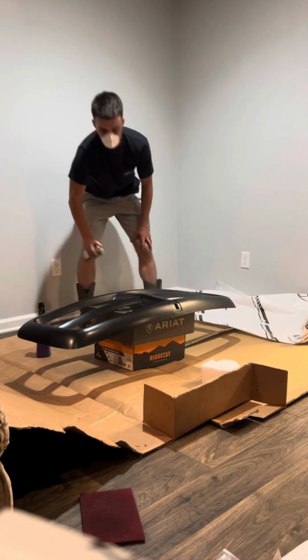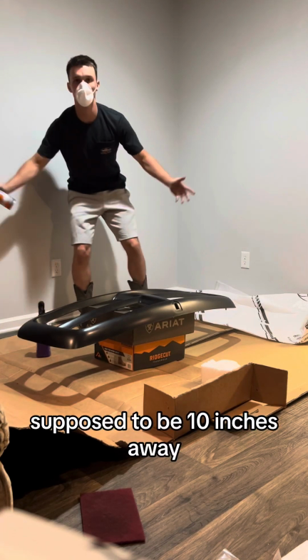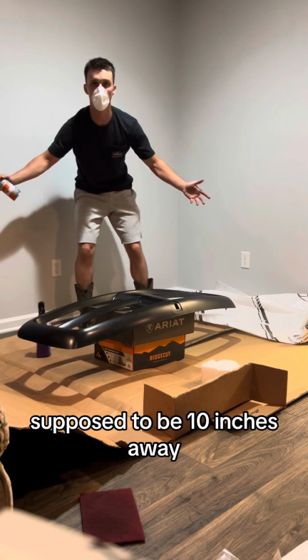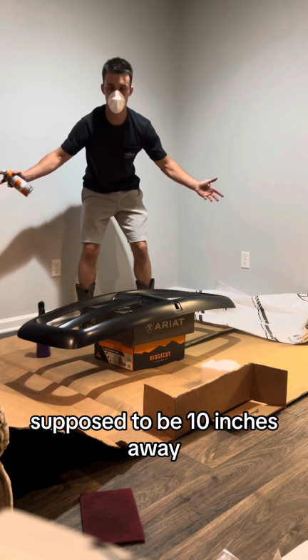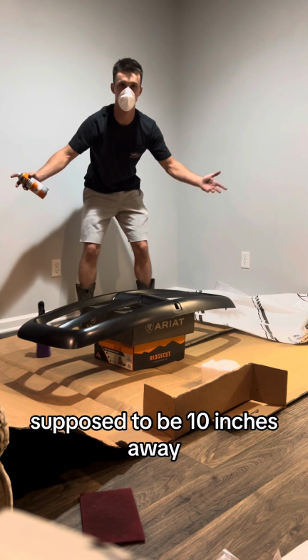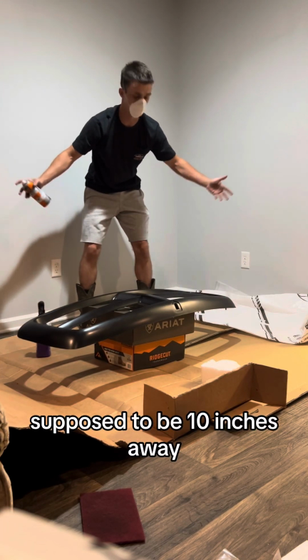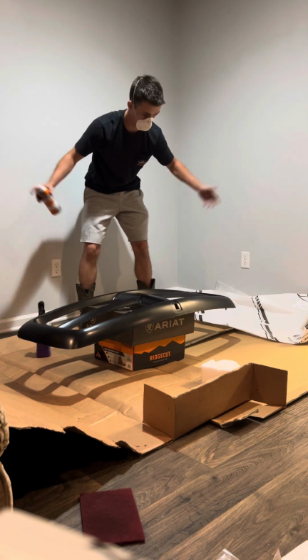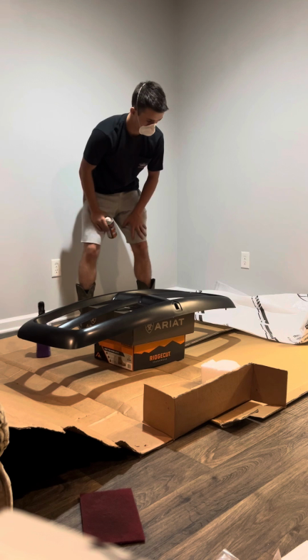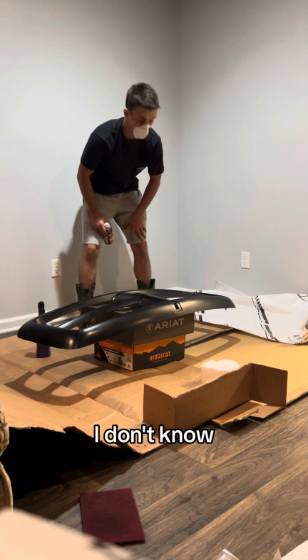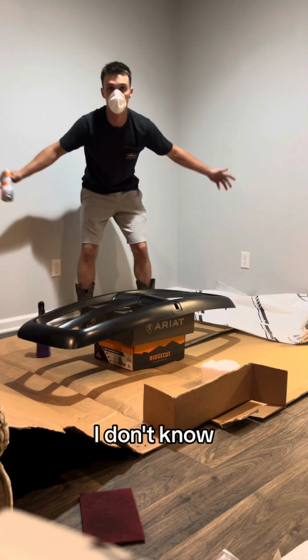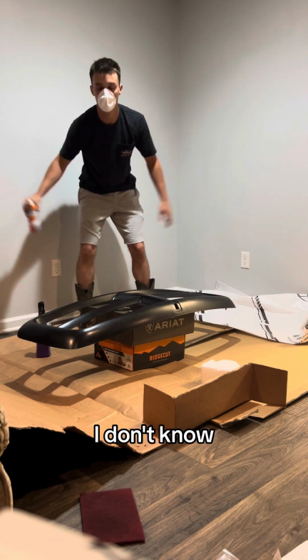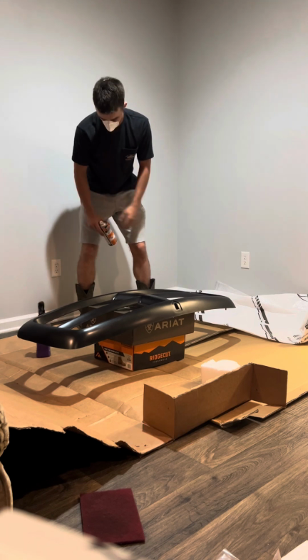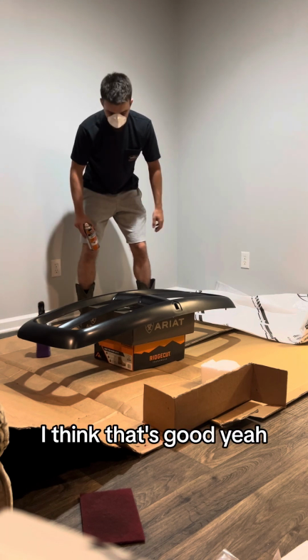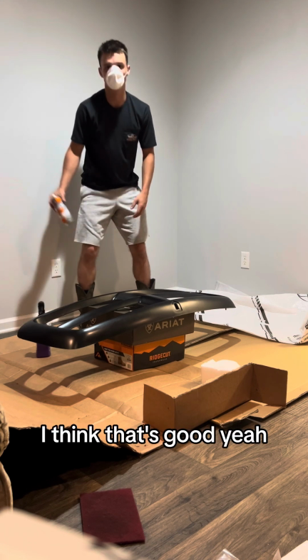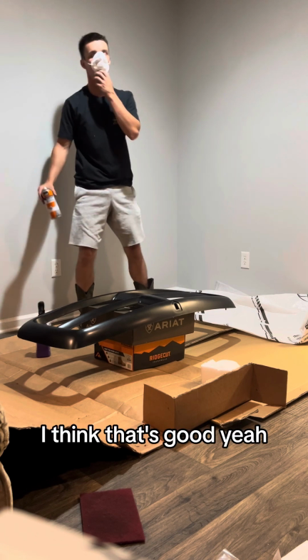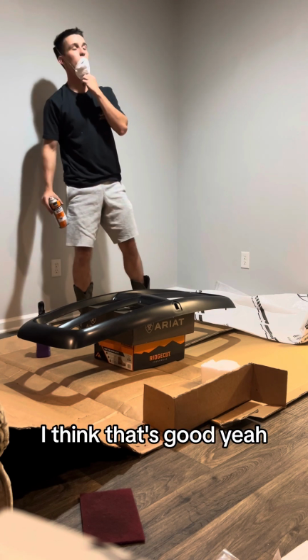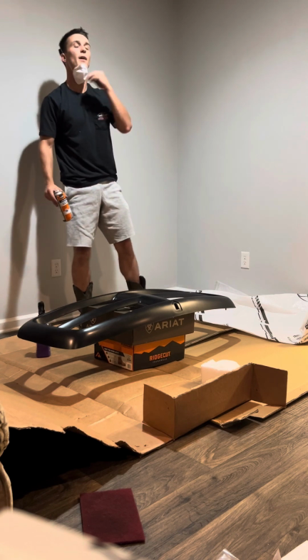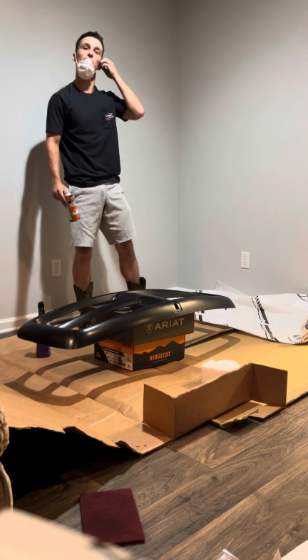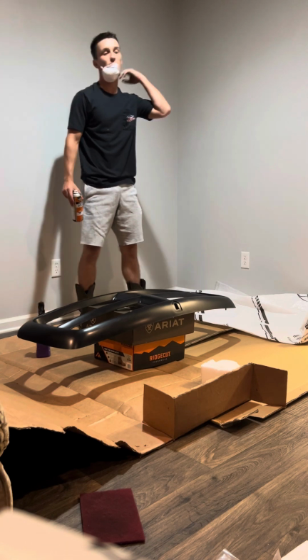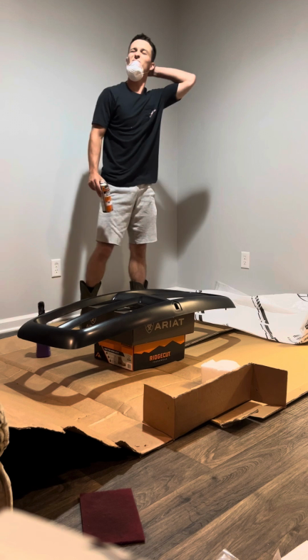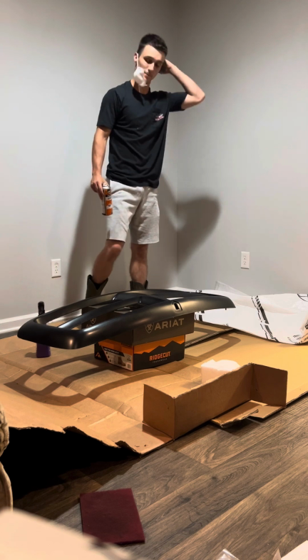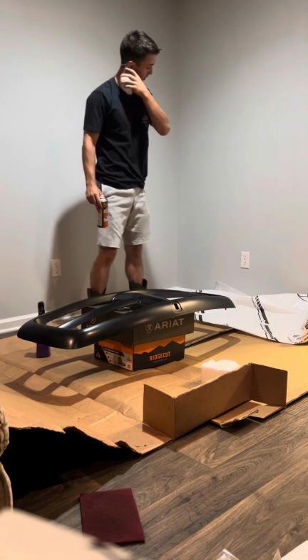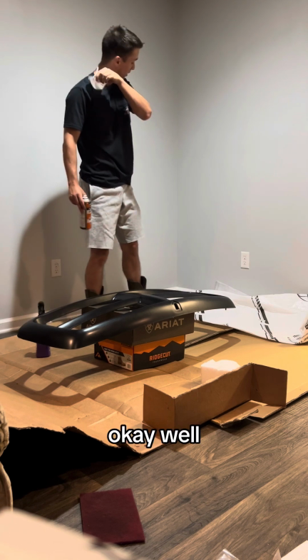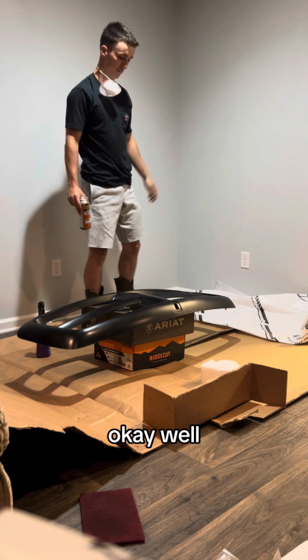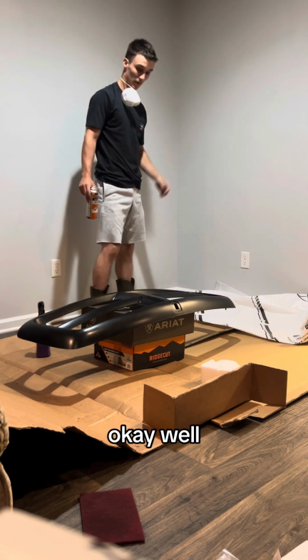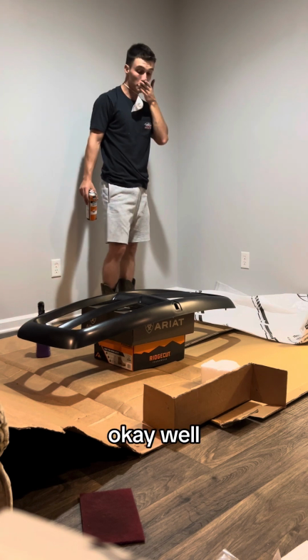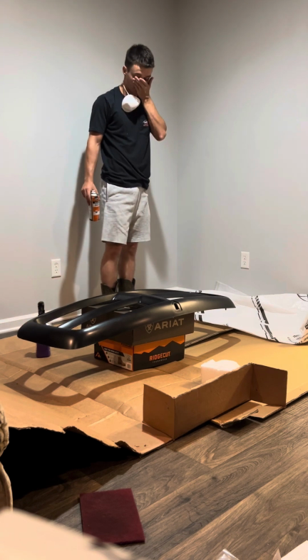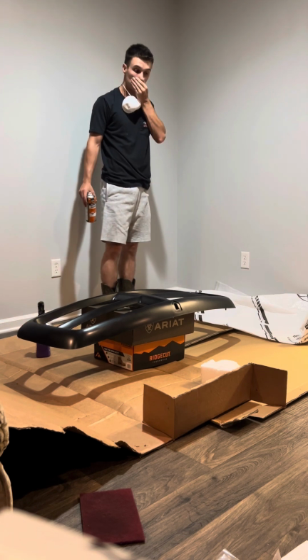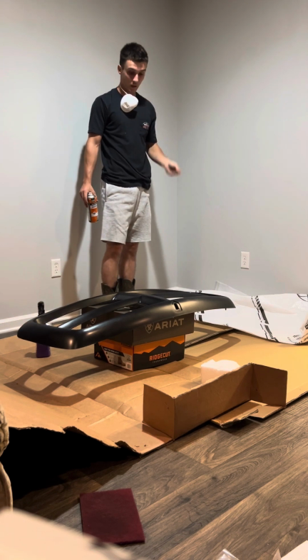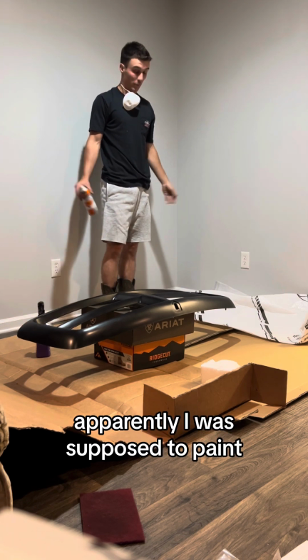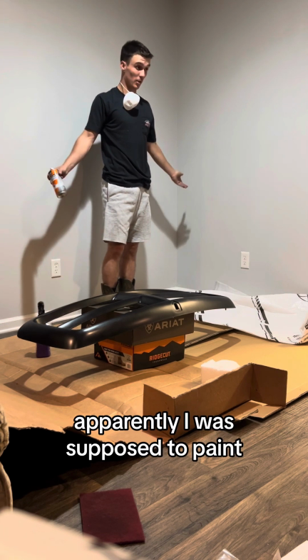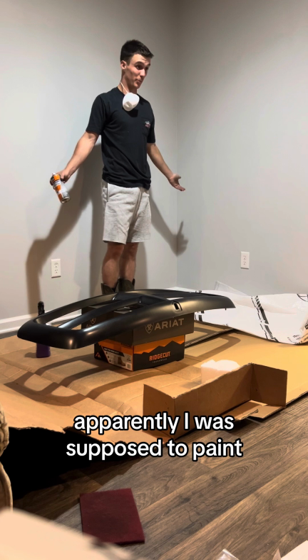It's supposed to be 10 inches away. I think that's good. Apparently I was supposed to paint...